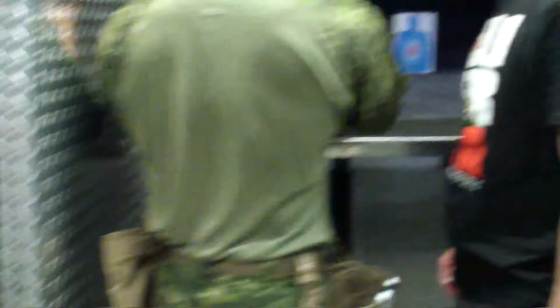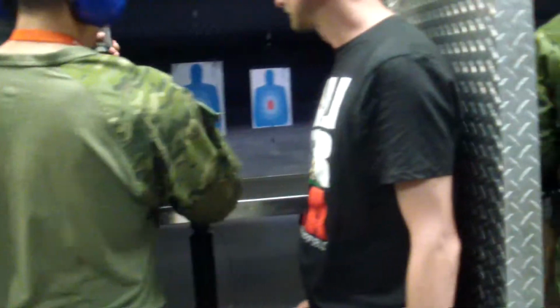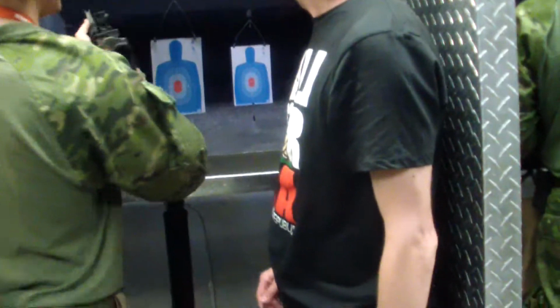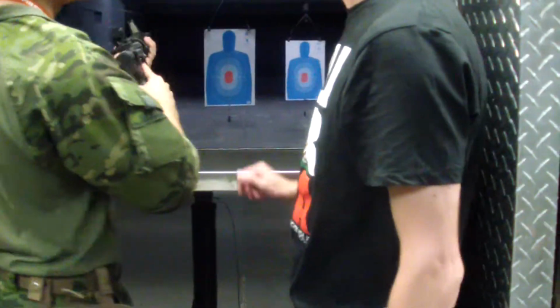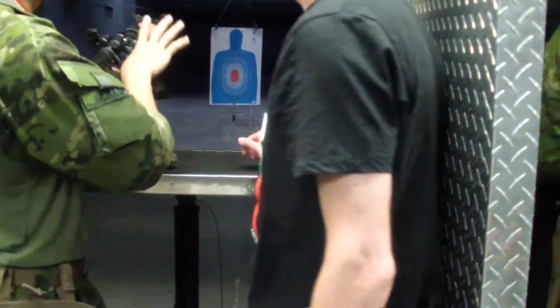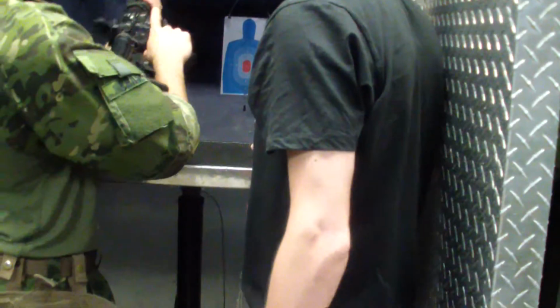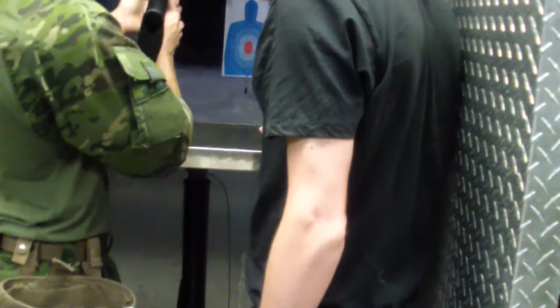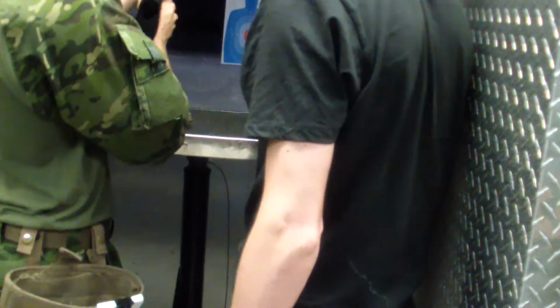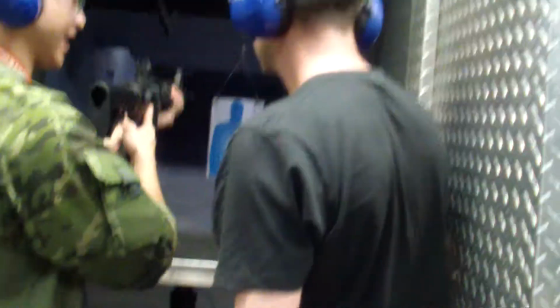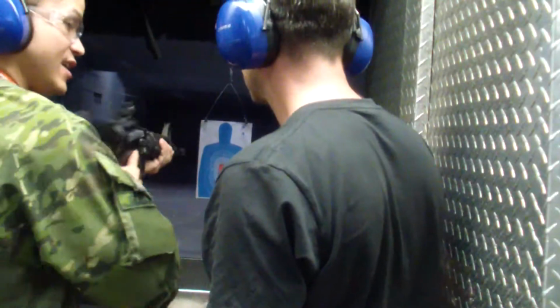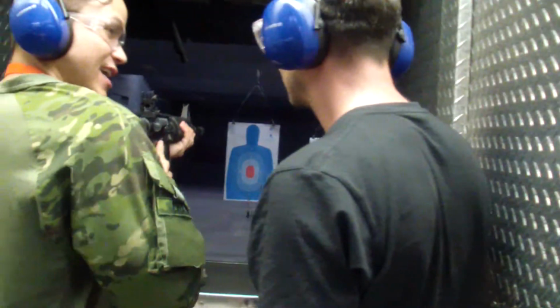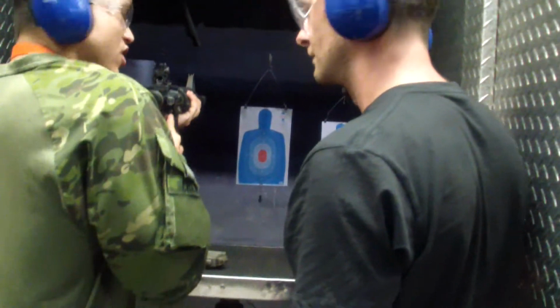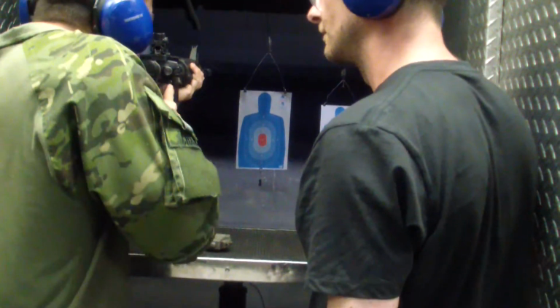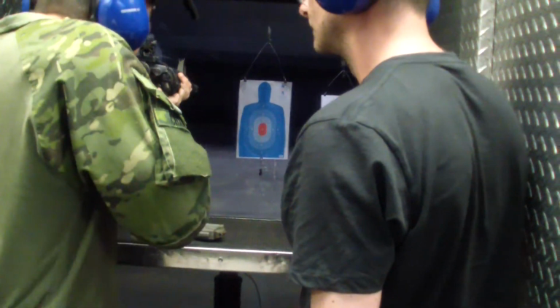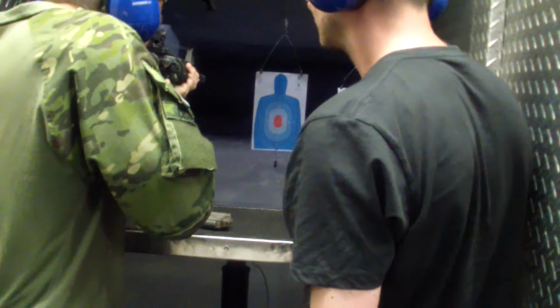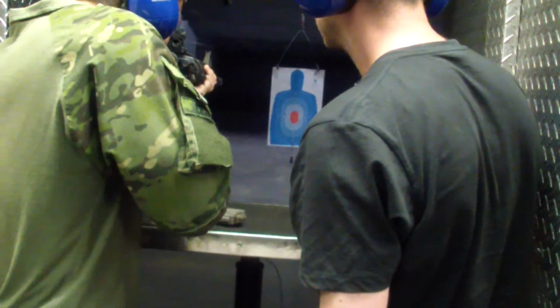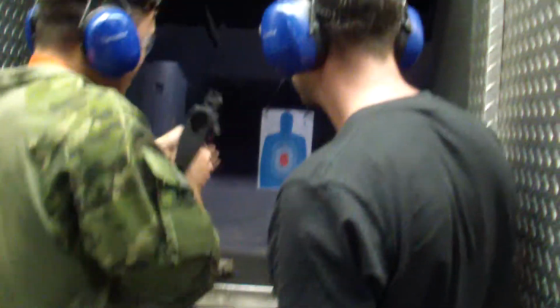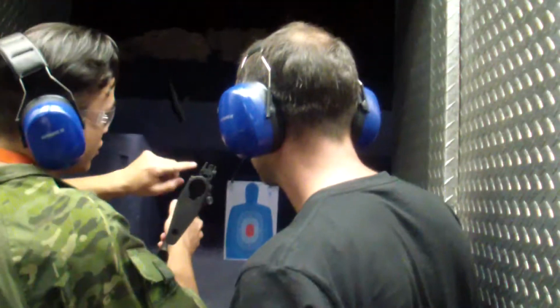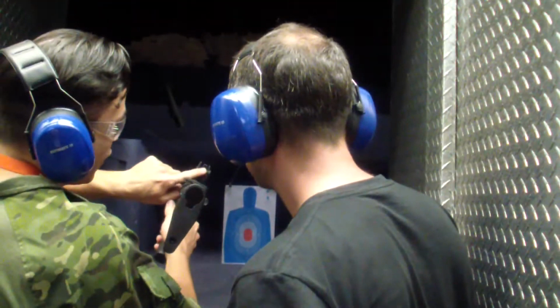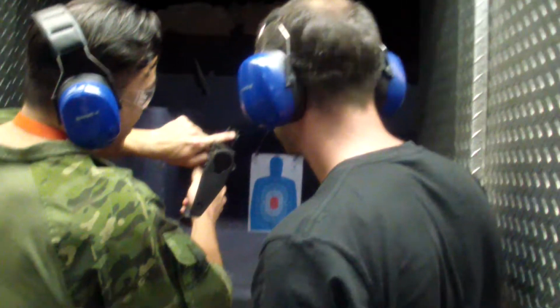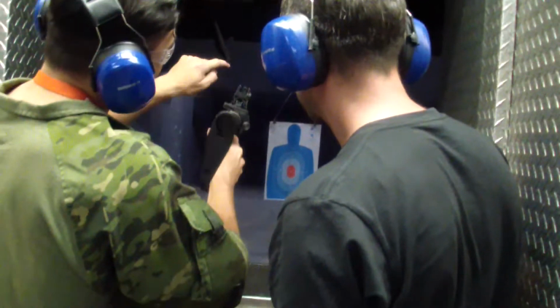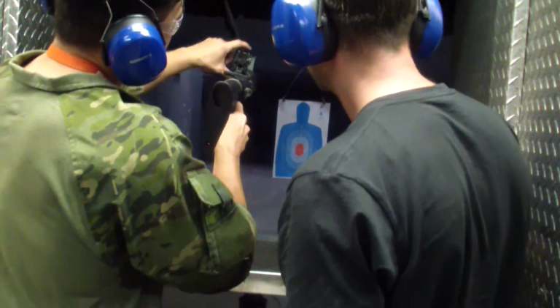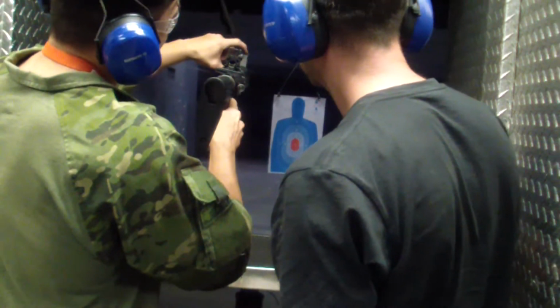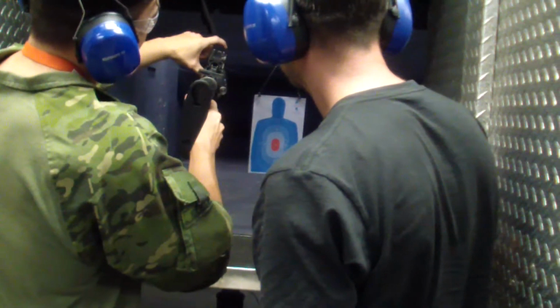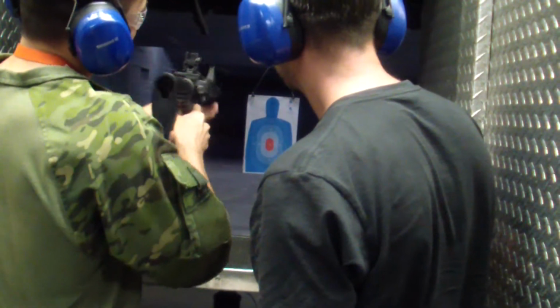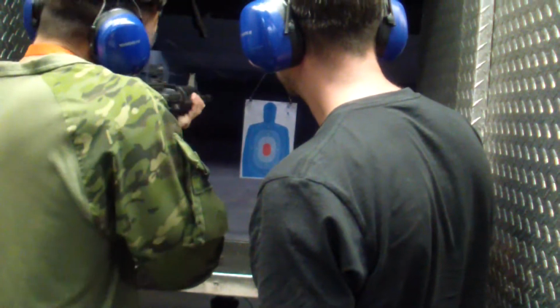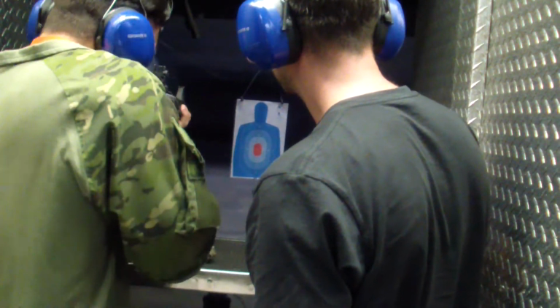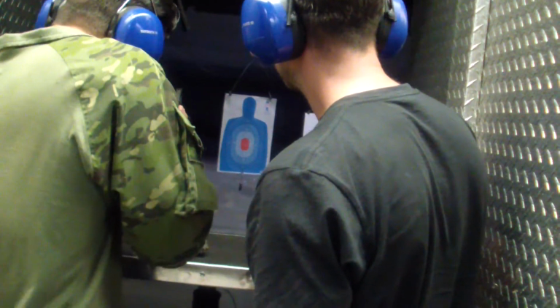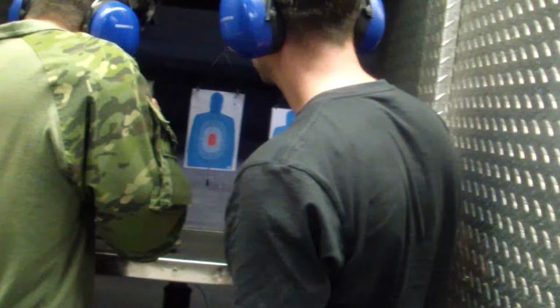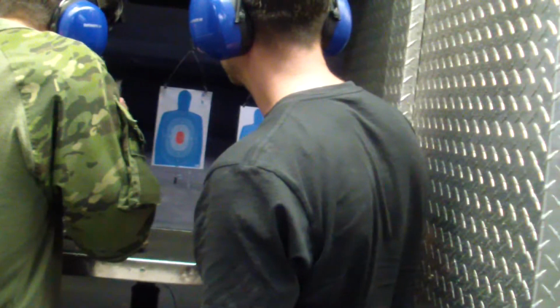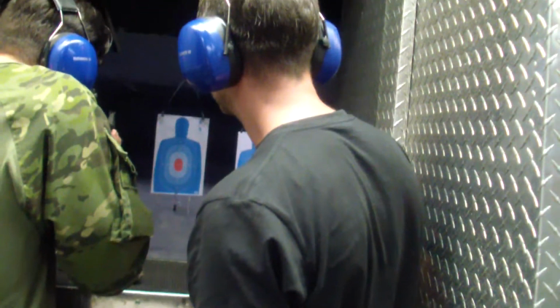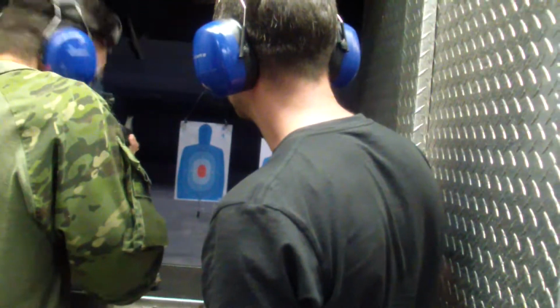All right. Same instructions, okay? Right hand, left hand. Tighten your shoulder. Cheek down. Look through that hole right here. And this pin — put that pin right over that red tip, okay?